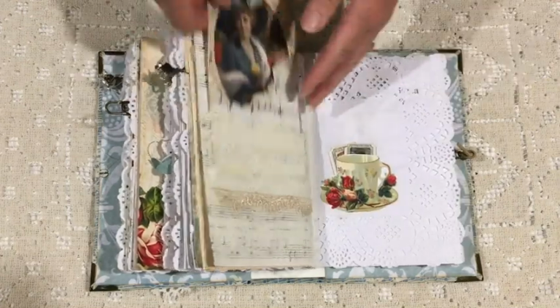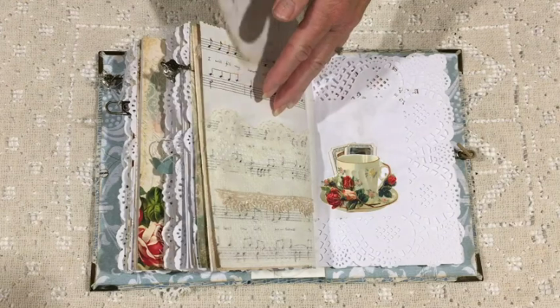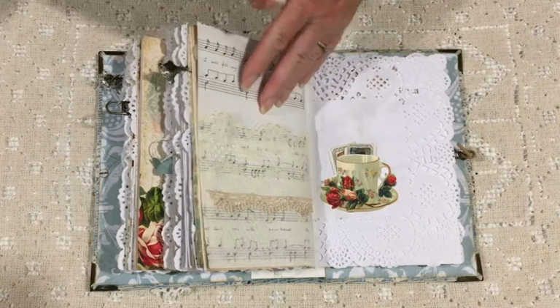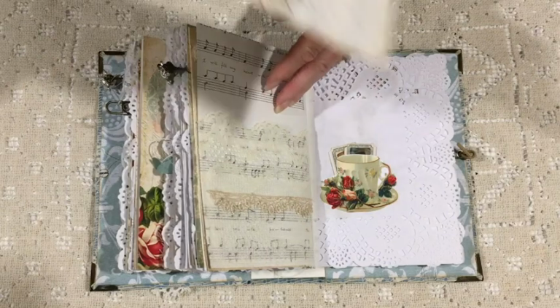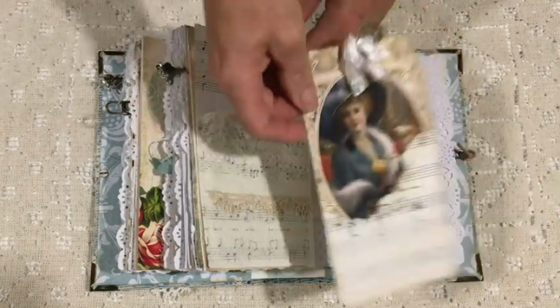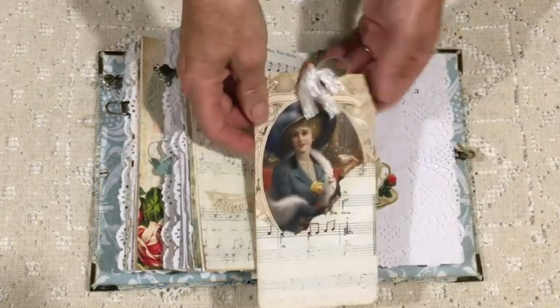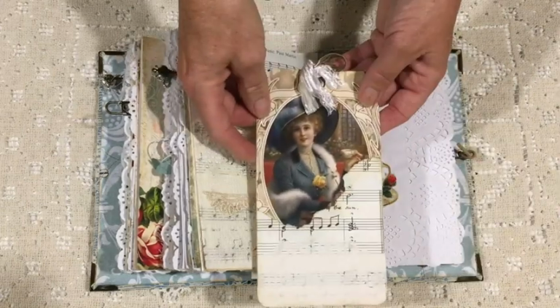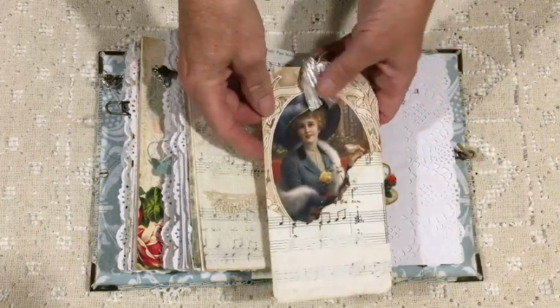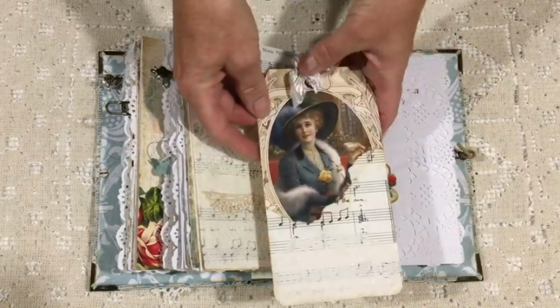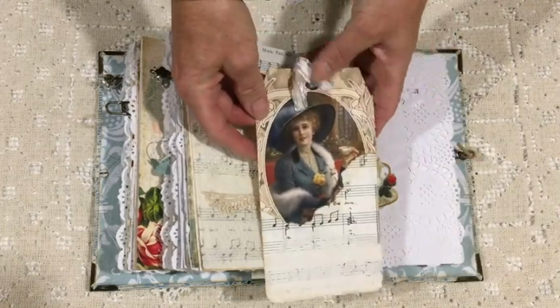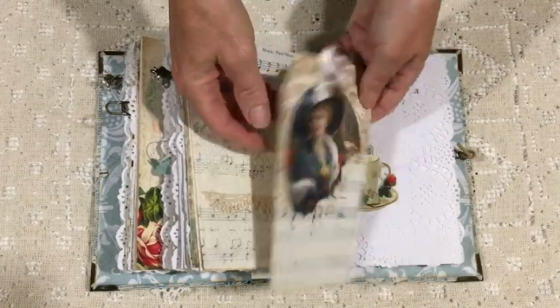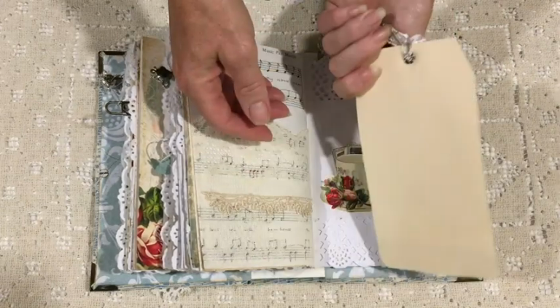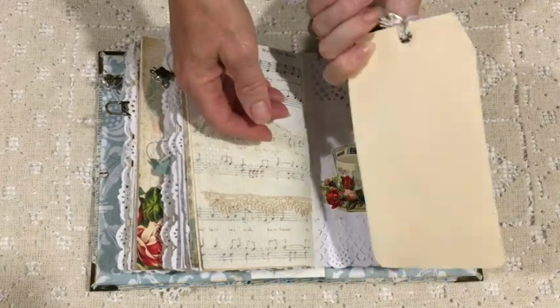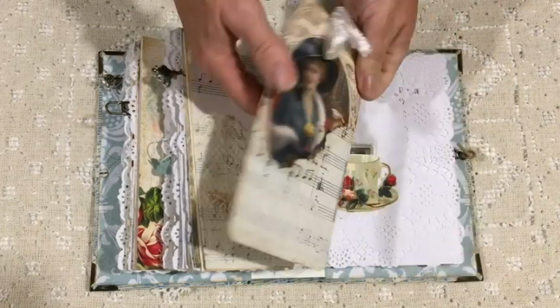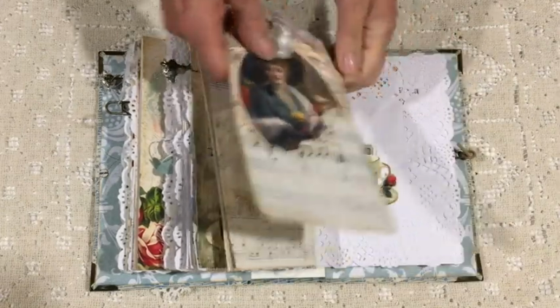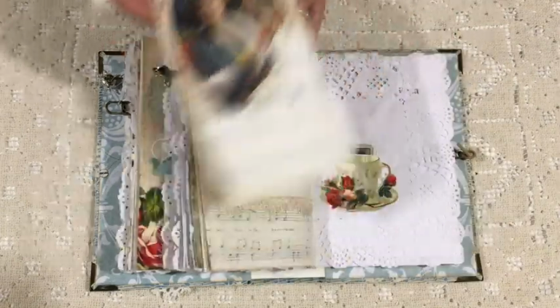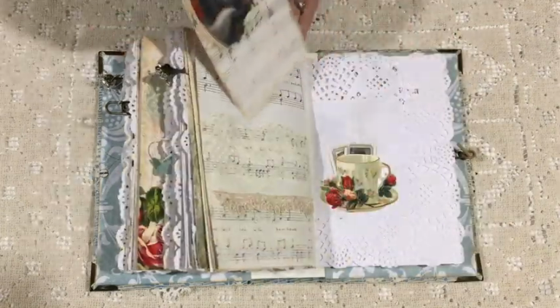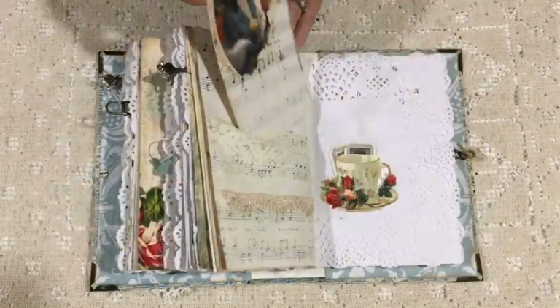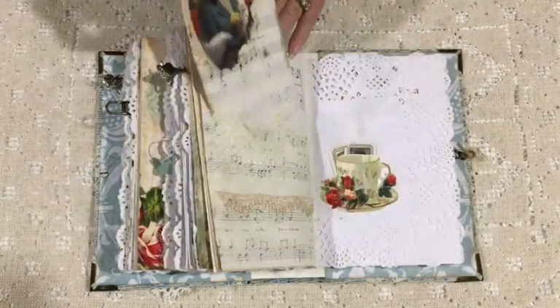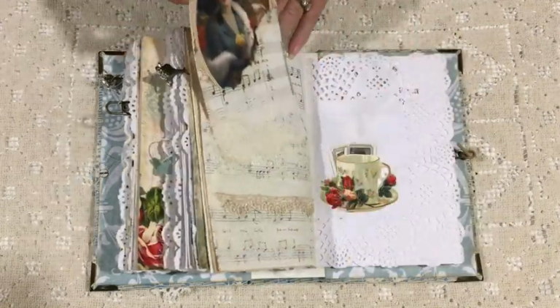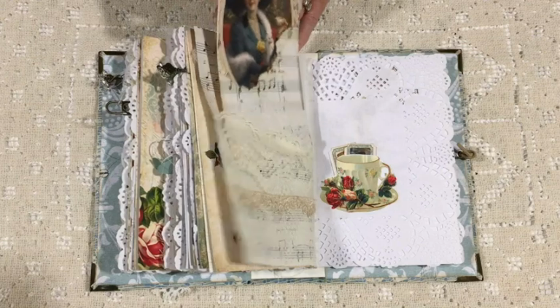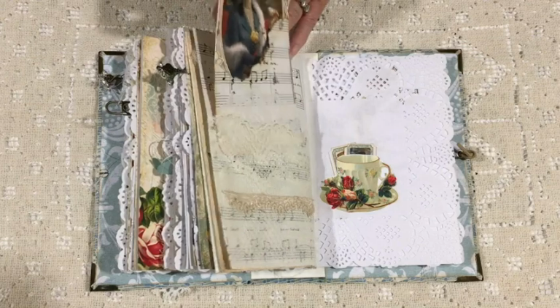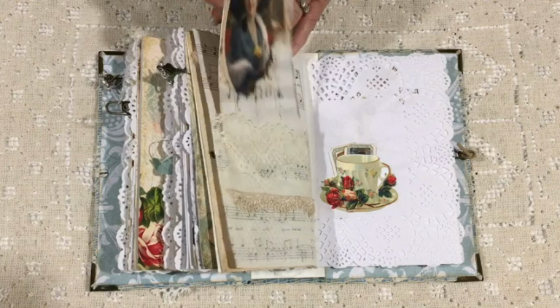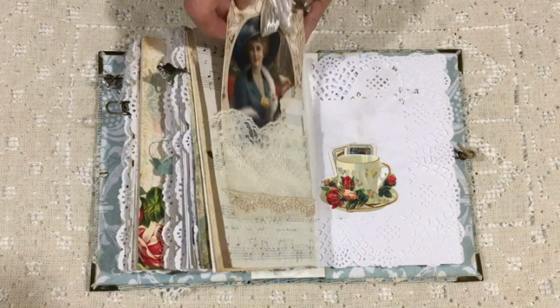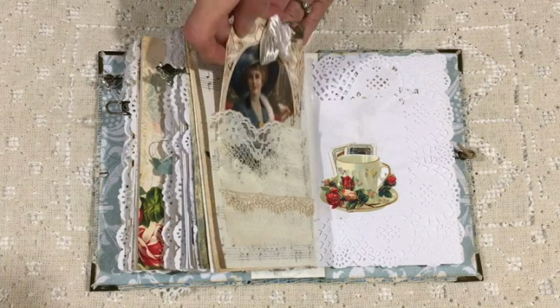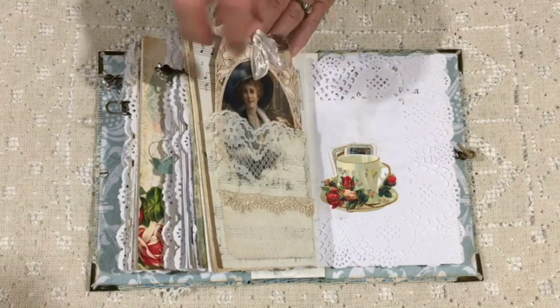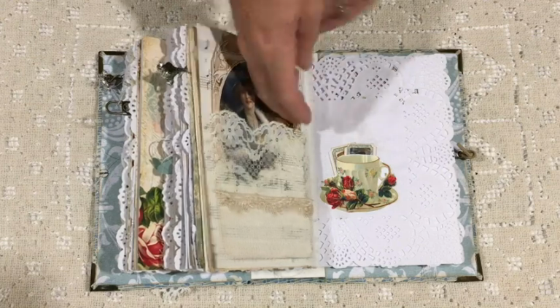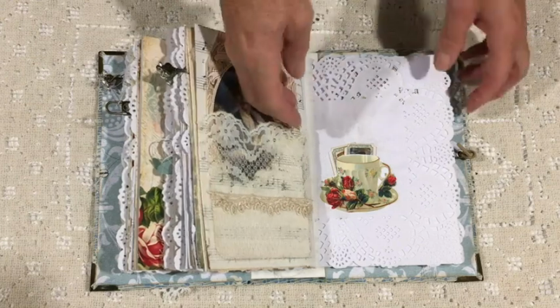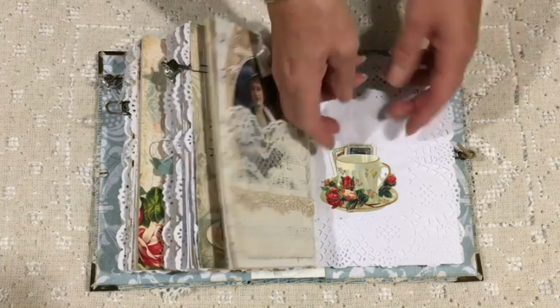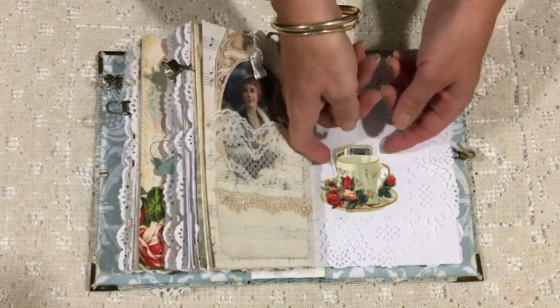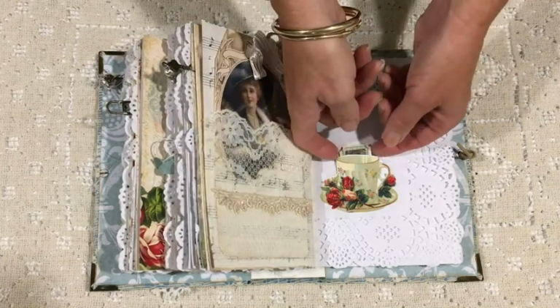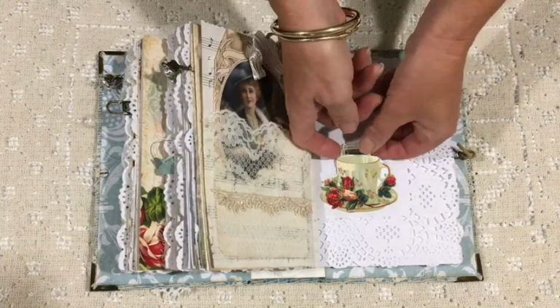A lace pocket with another extra bit of lace, and a tag that I made using some off-cuts from the kit and a piece of old music paper.